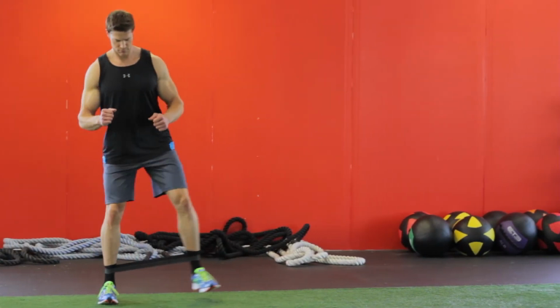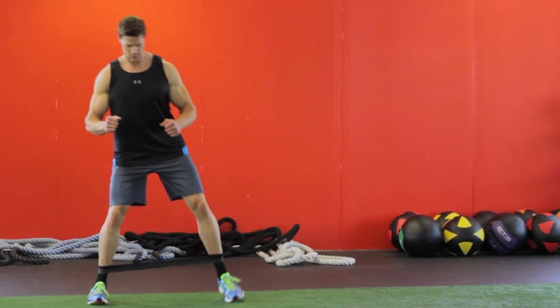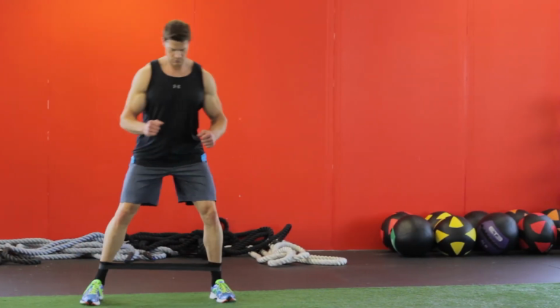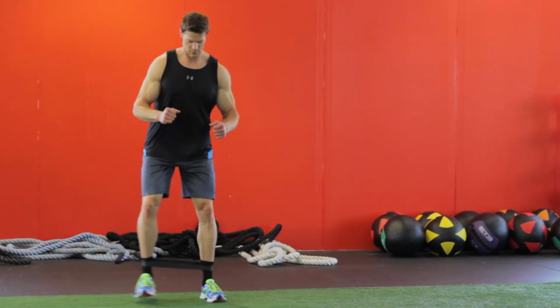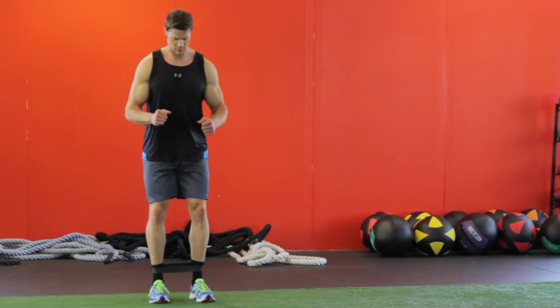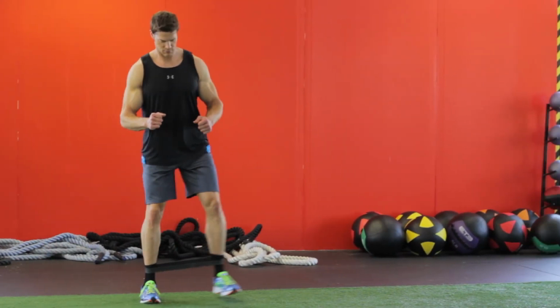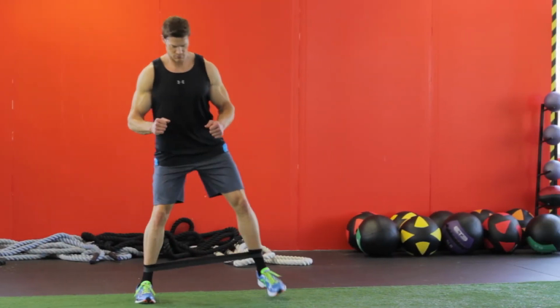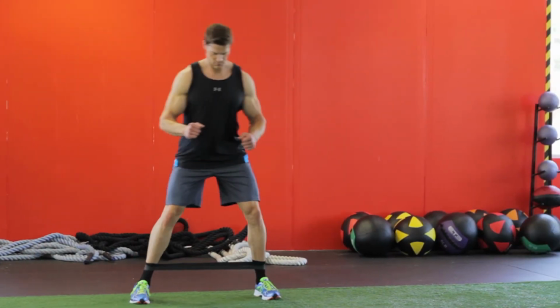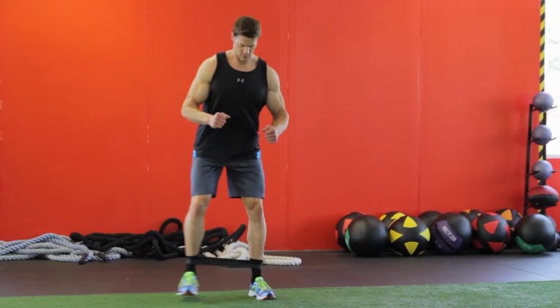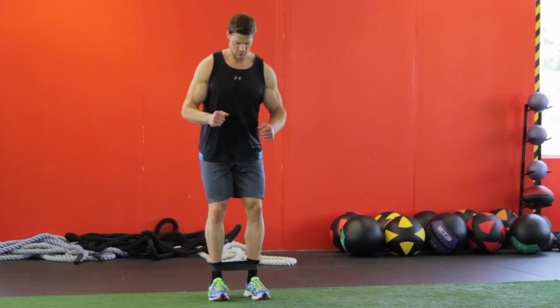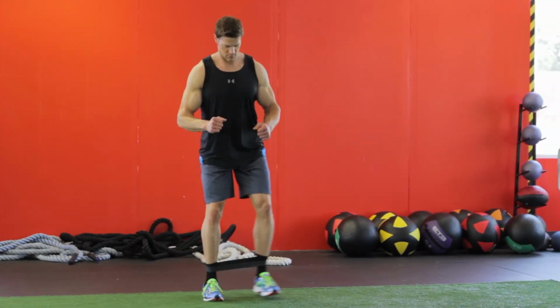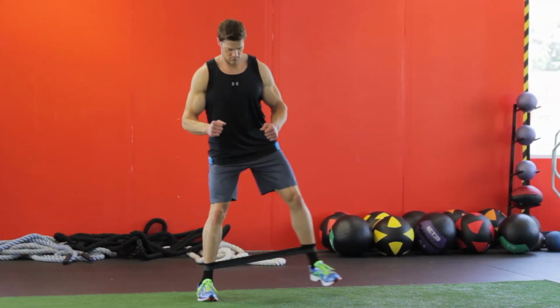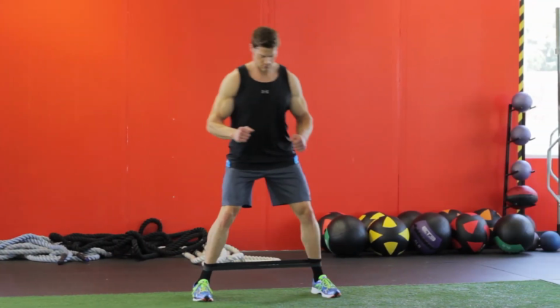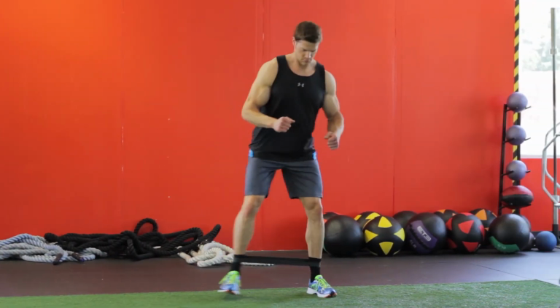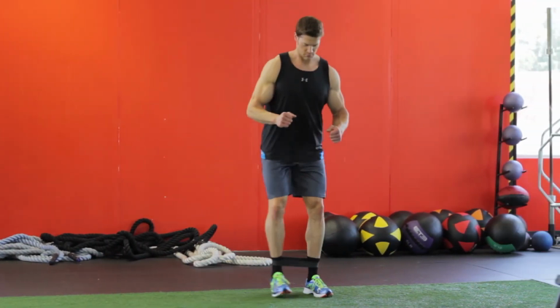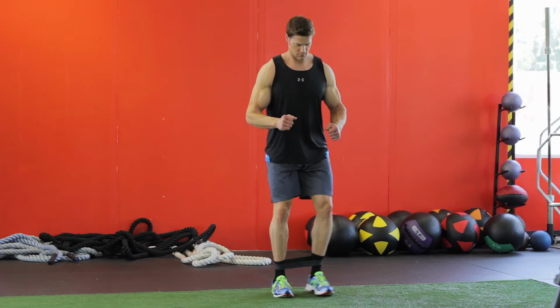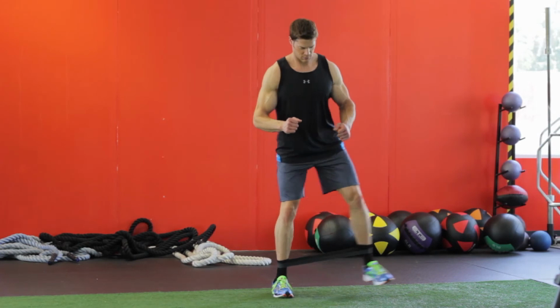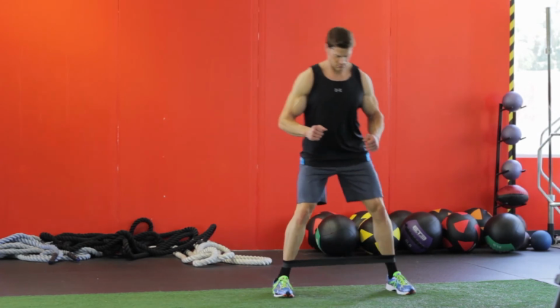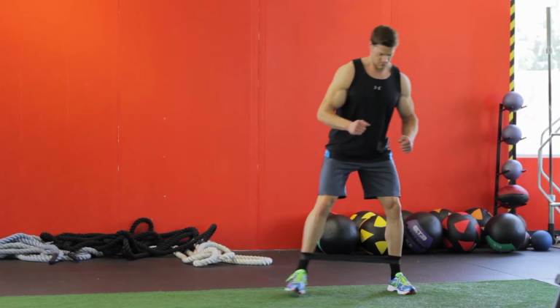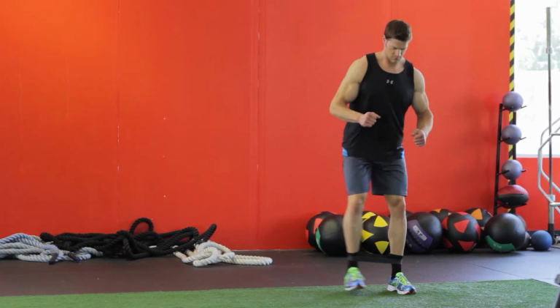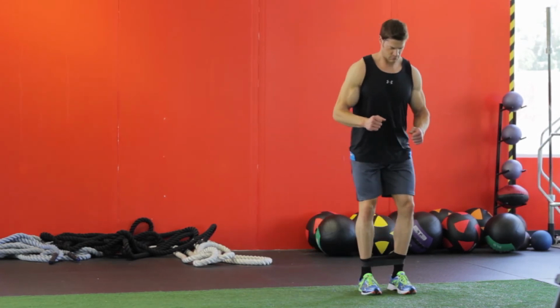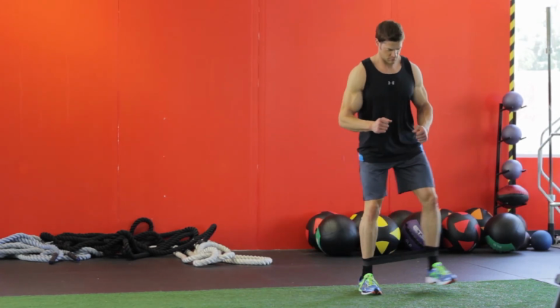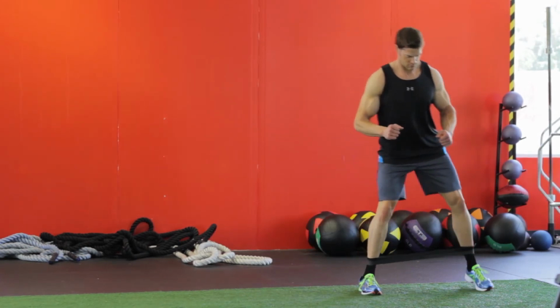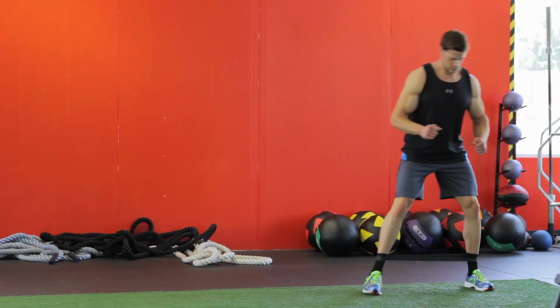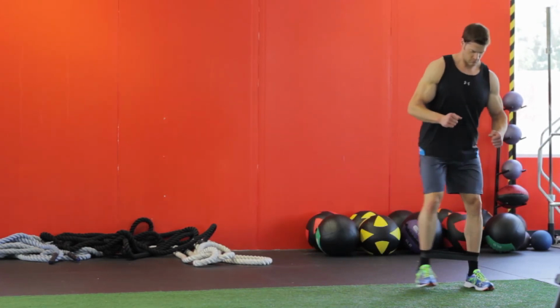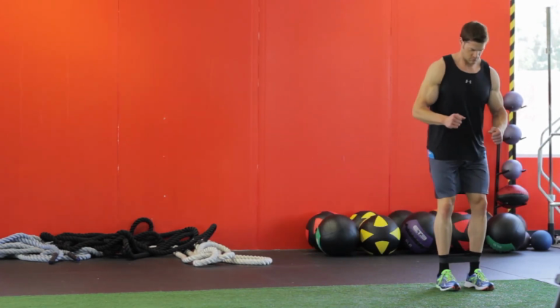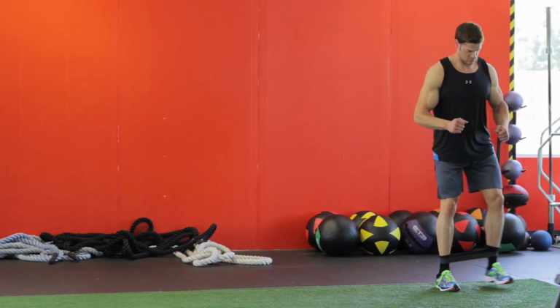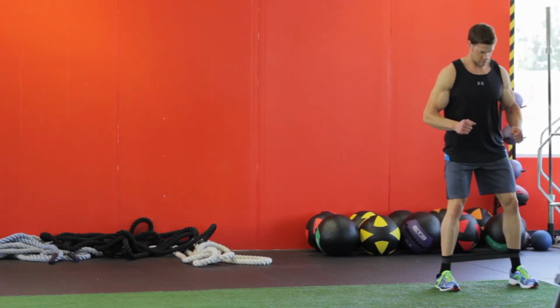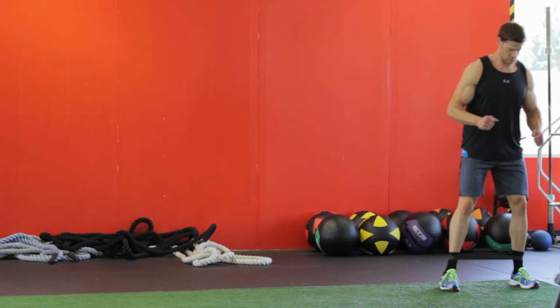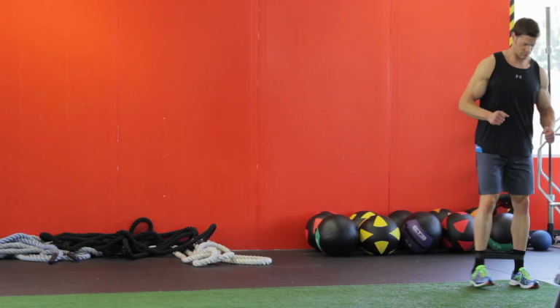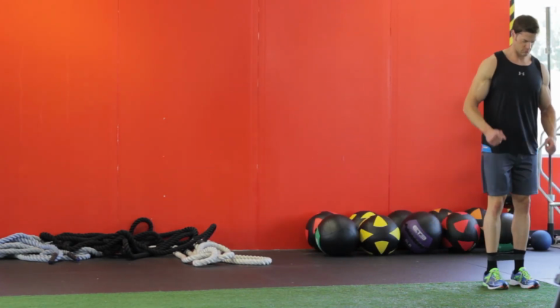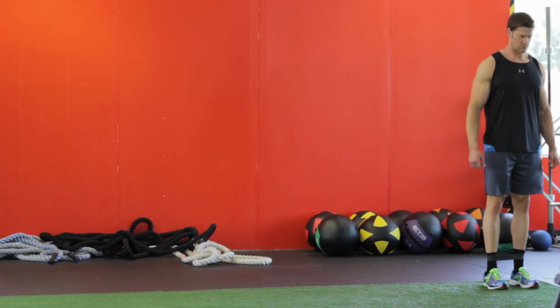Be sure to keep tension on the band at all times. Continue for the prescribed amount of repetitions, then change directions and repeat with the opposite side.